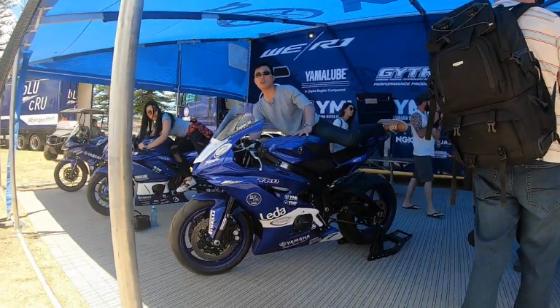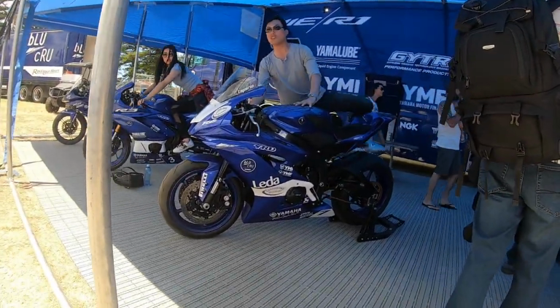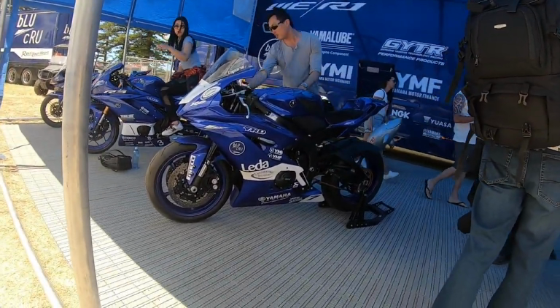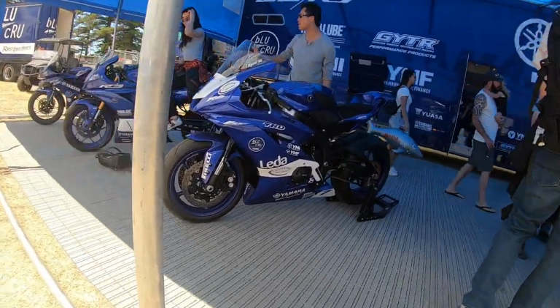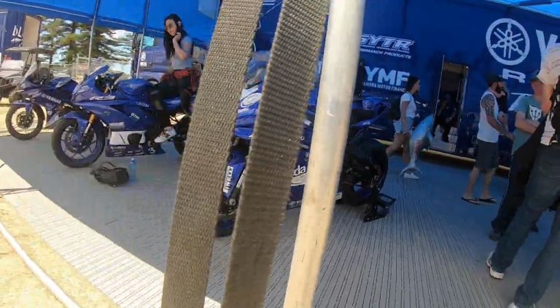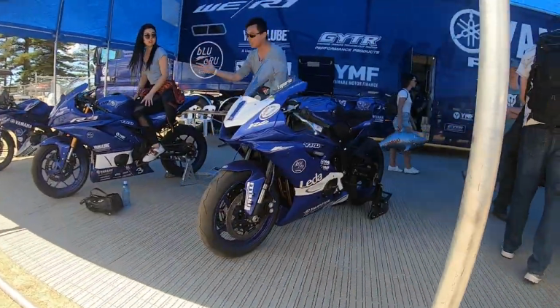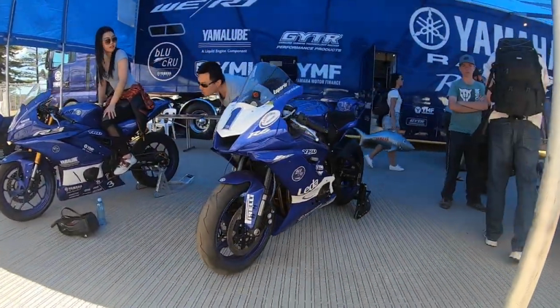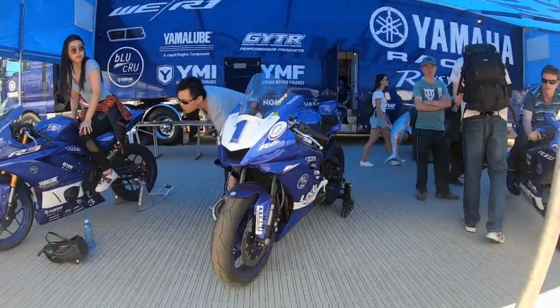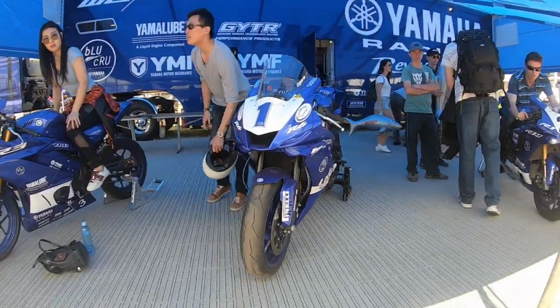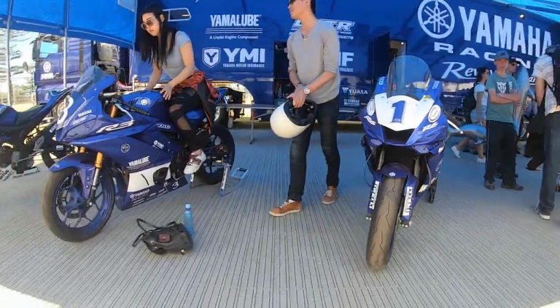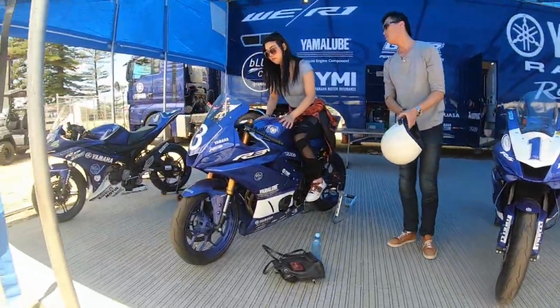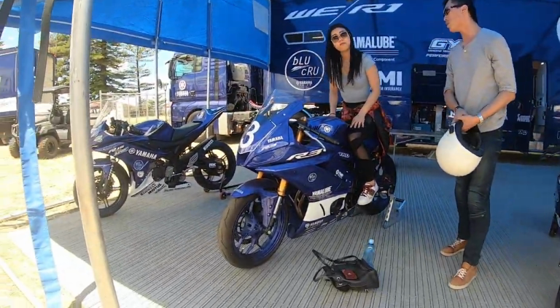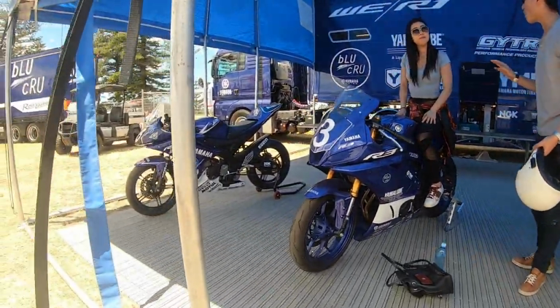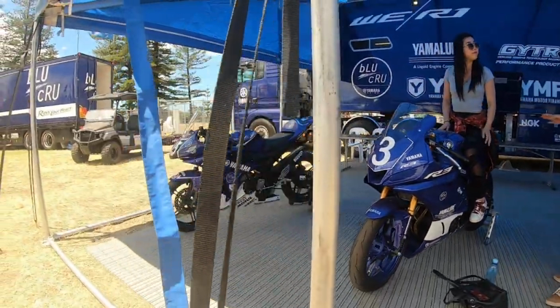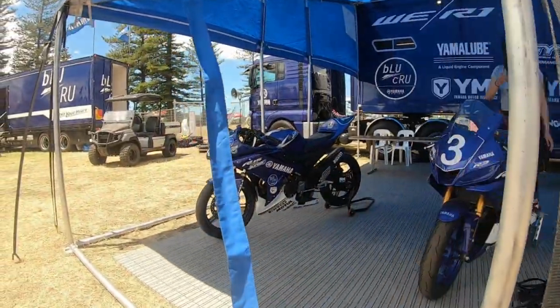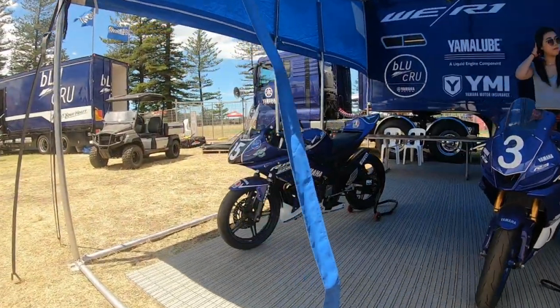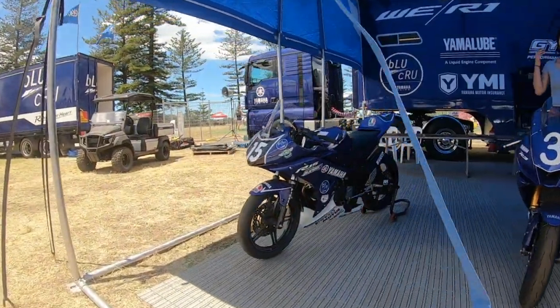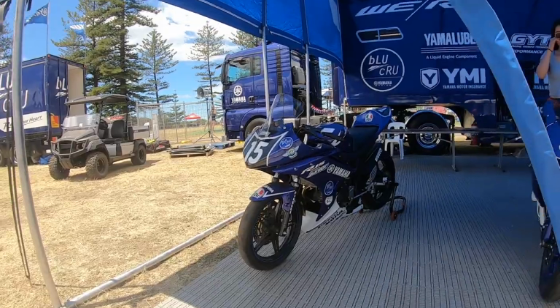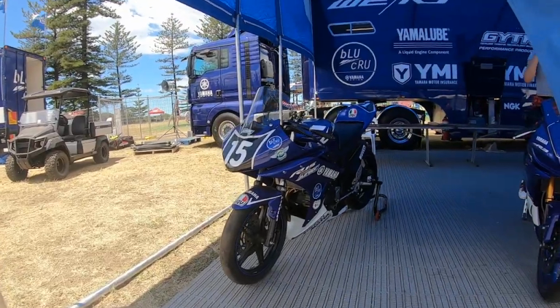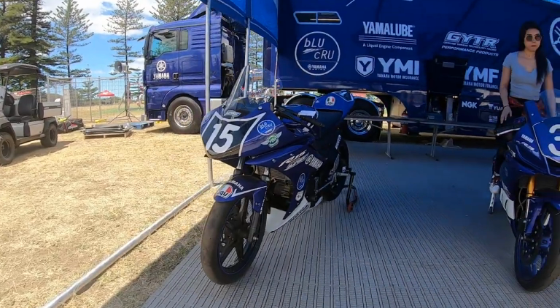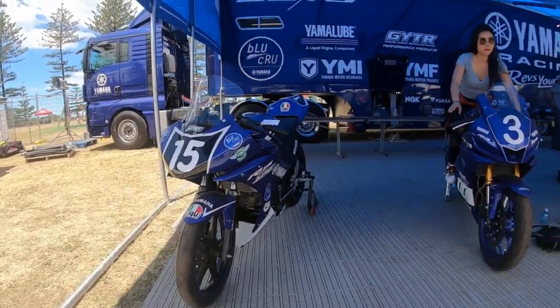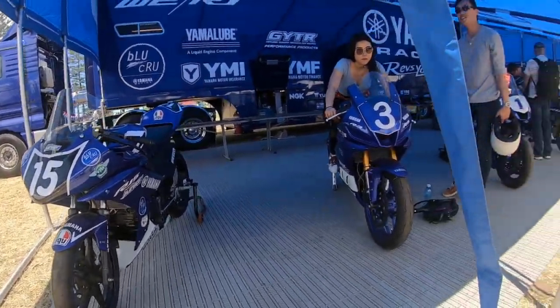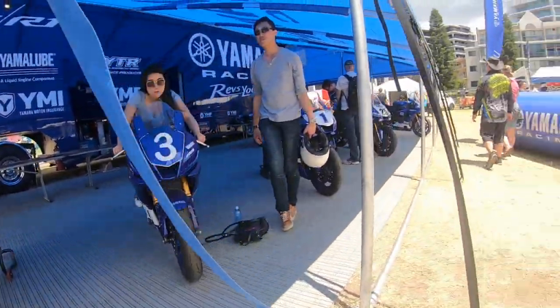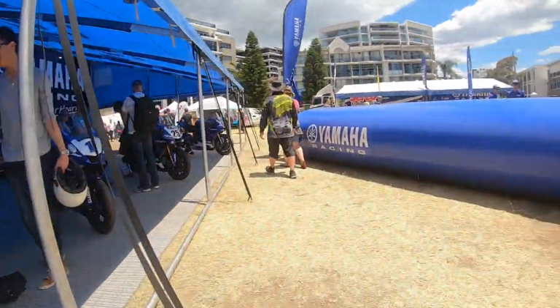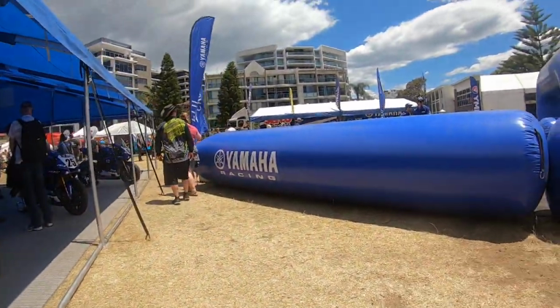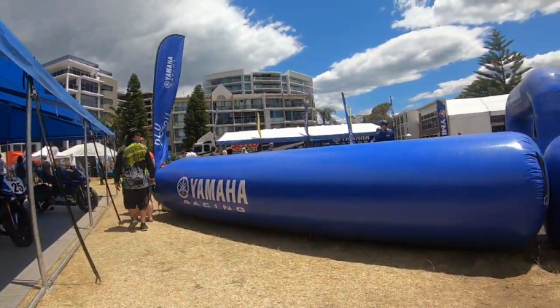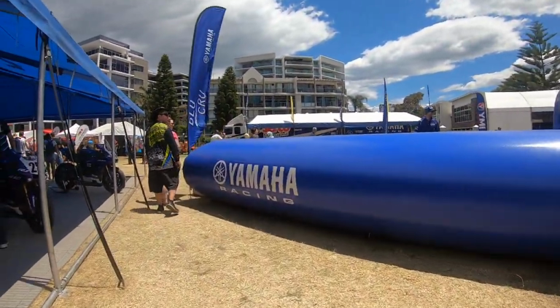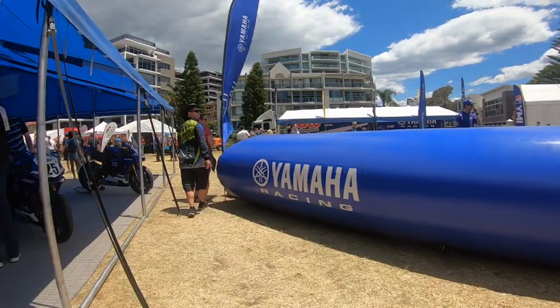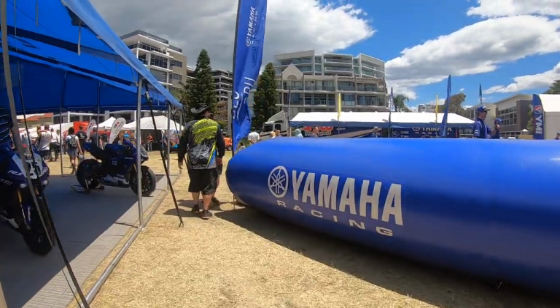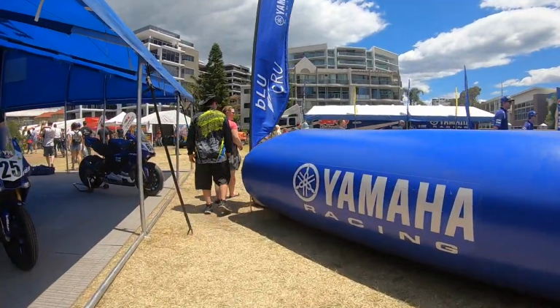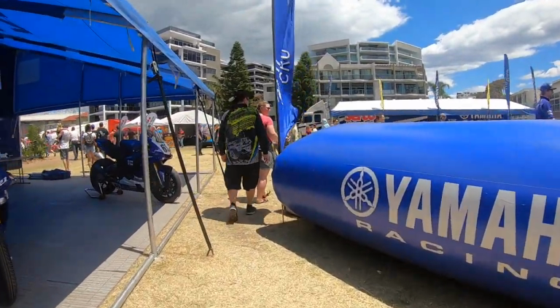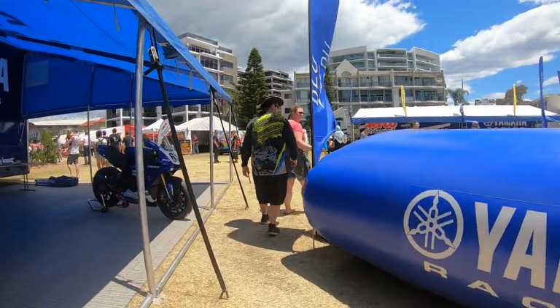Over here we've got the R6, and the R3. This one is the R15, and the one next to it is a R3. Let's see what else they have.